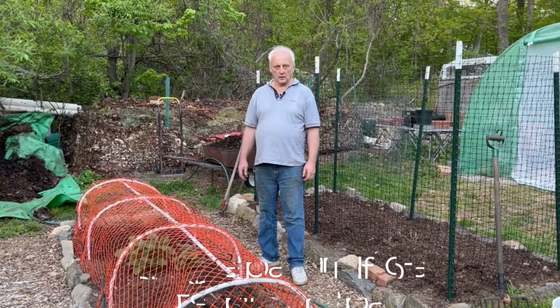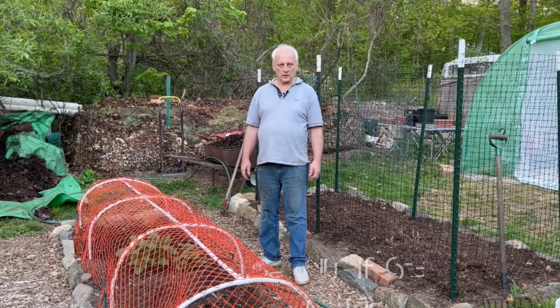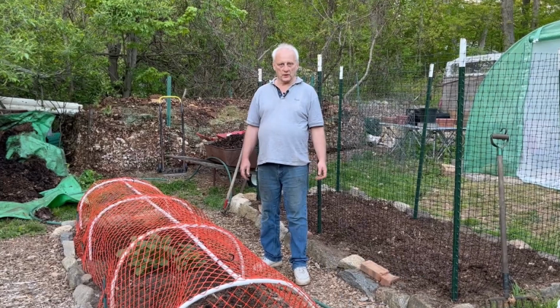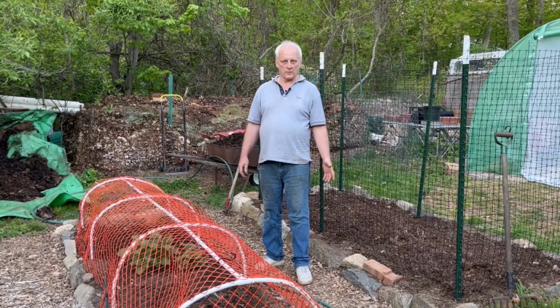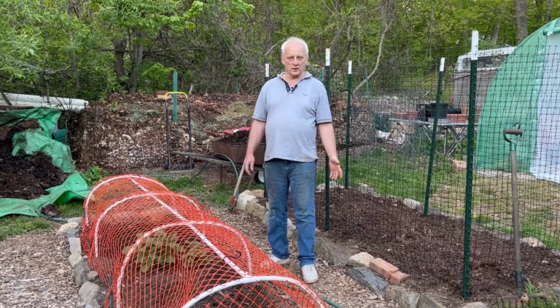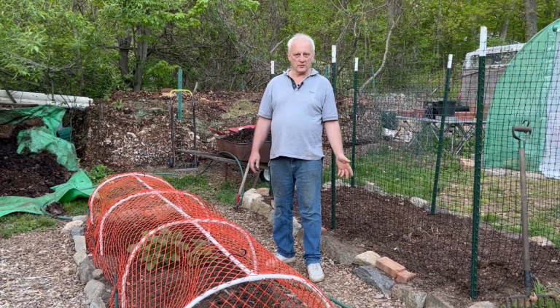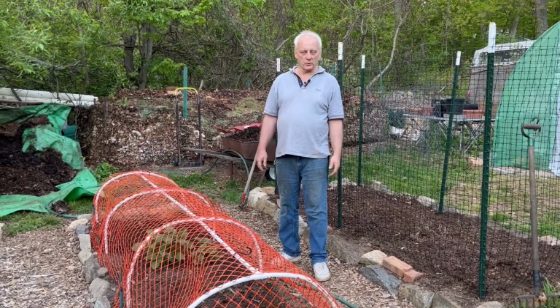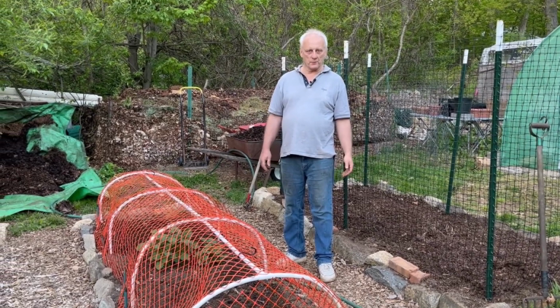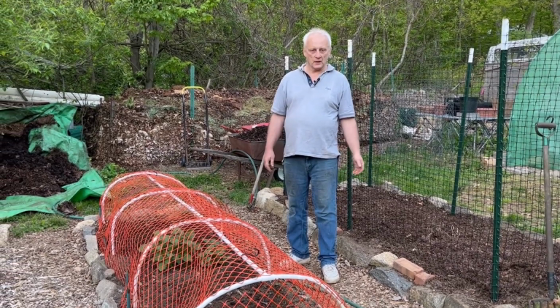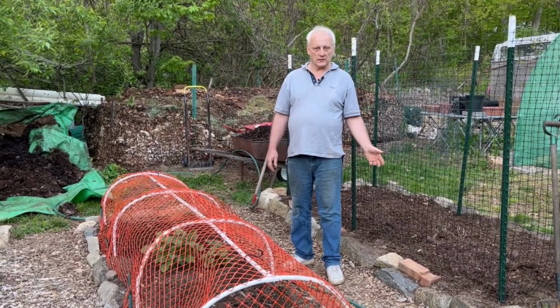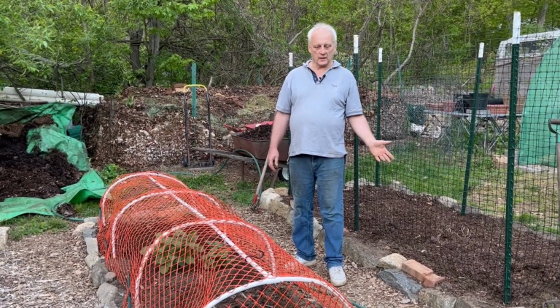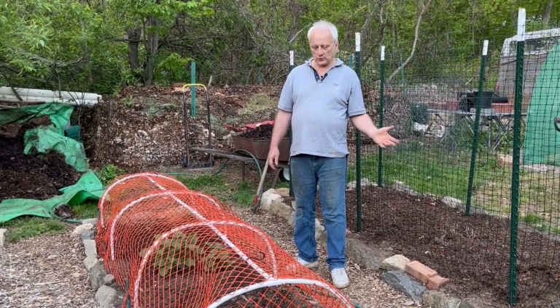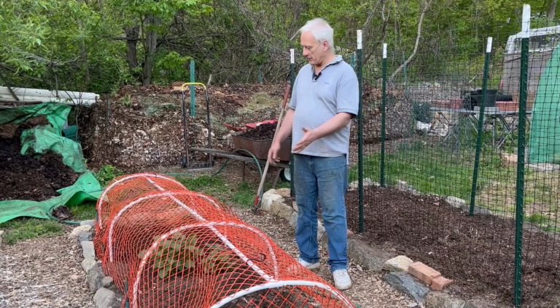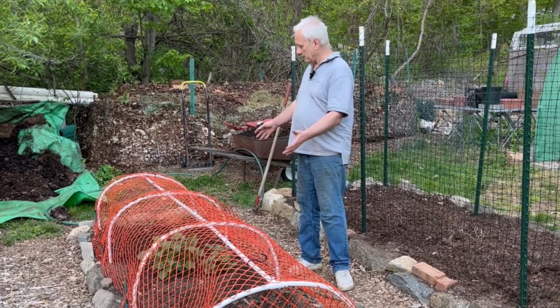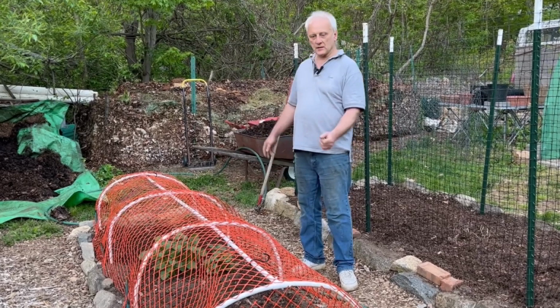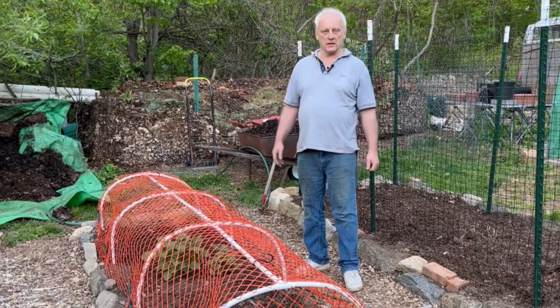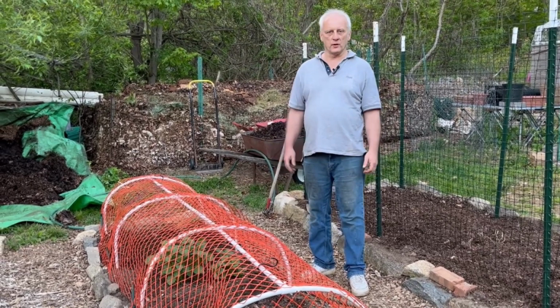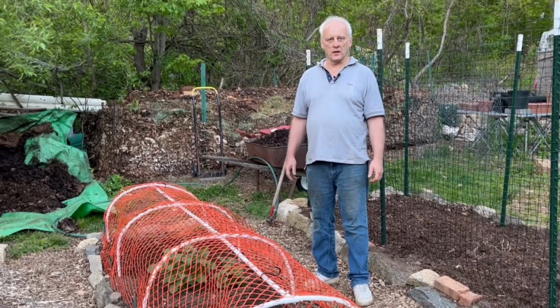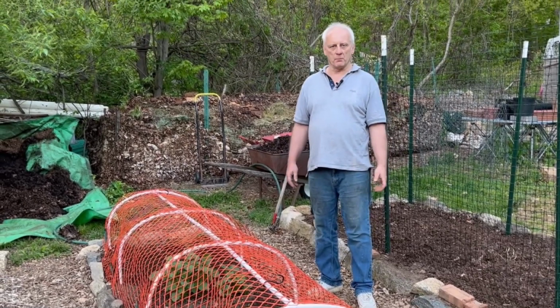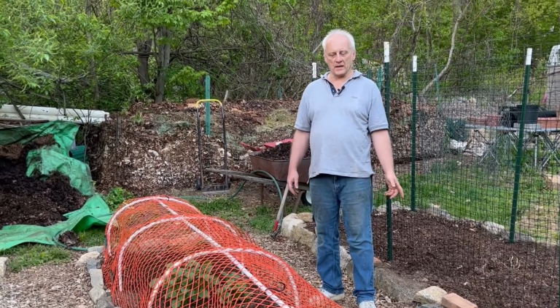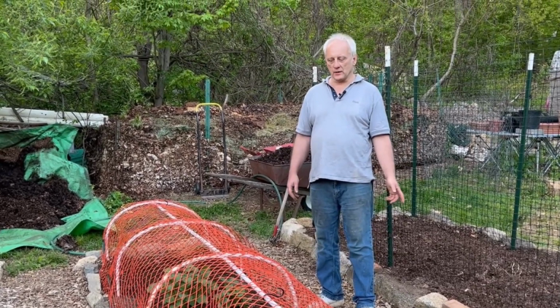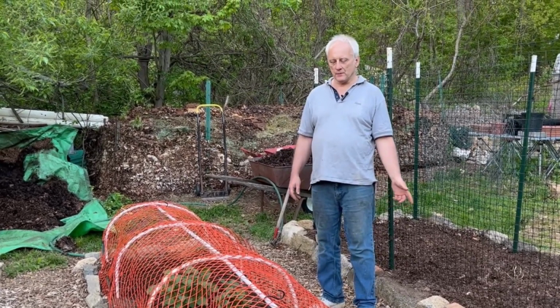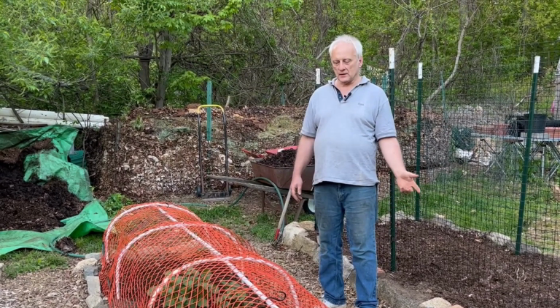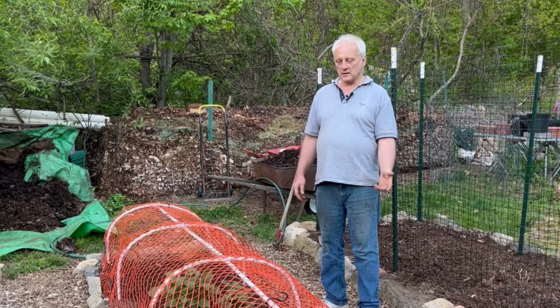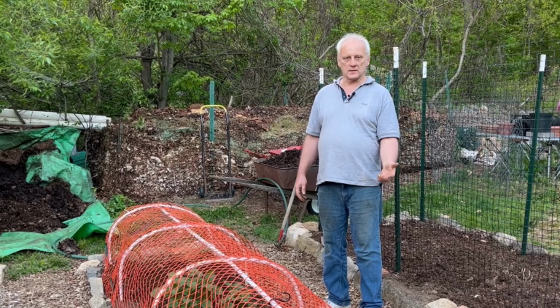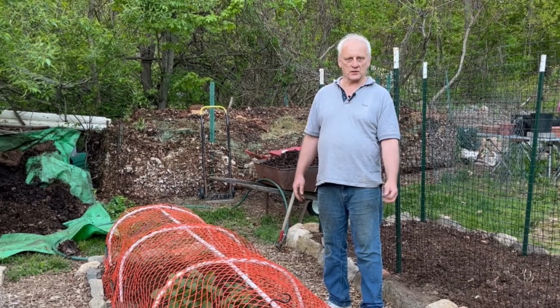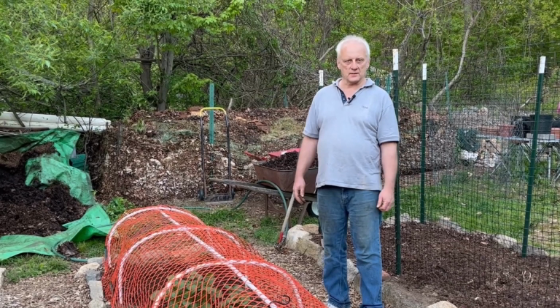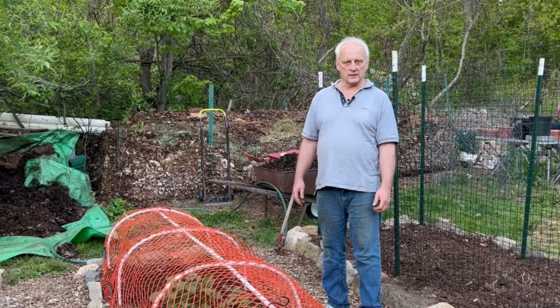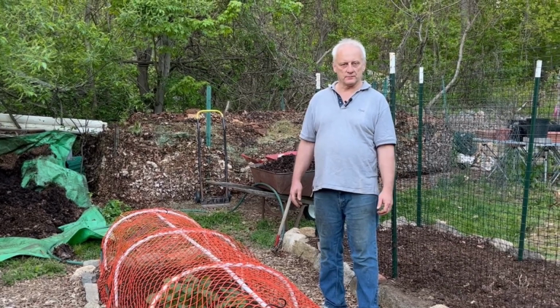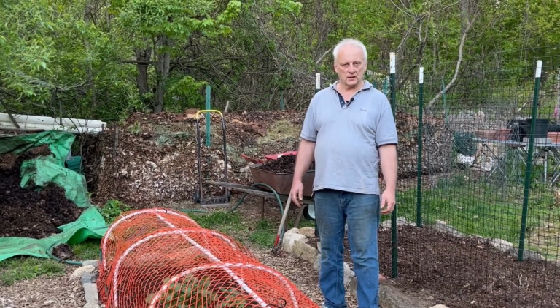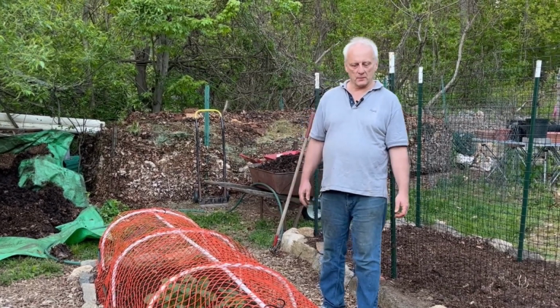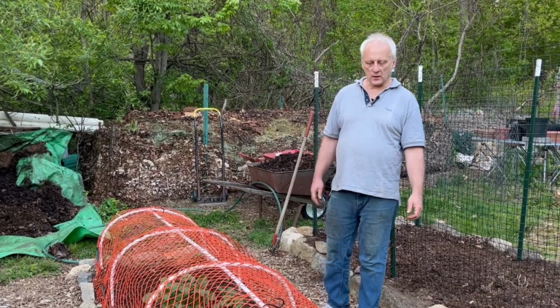Hi, welcome to another episode of Live on What You Grow. Today I'm going to be preparing this garden bed for the bok choy and some beets and some radishes that I started about a month ago.